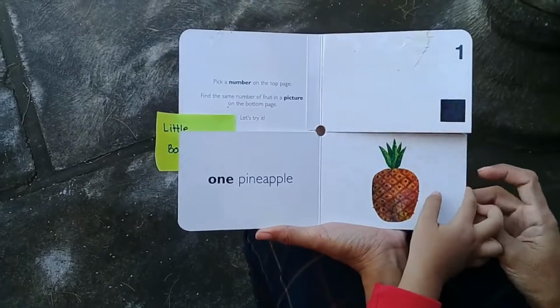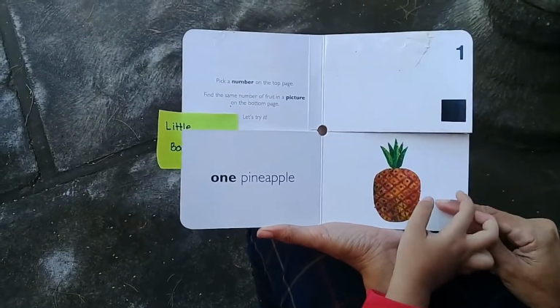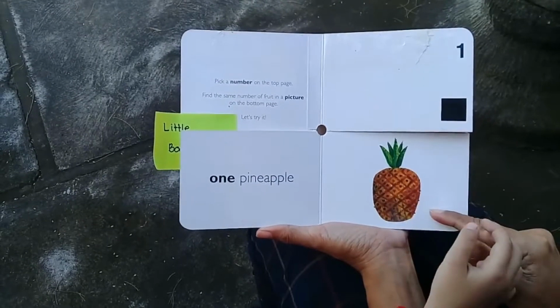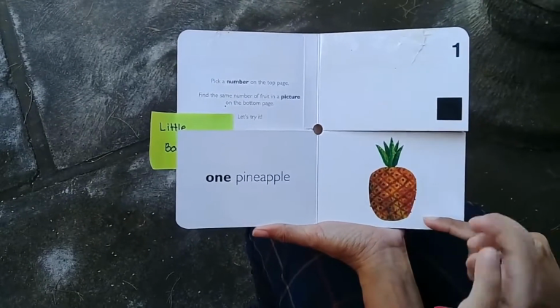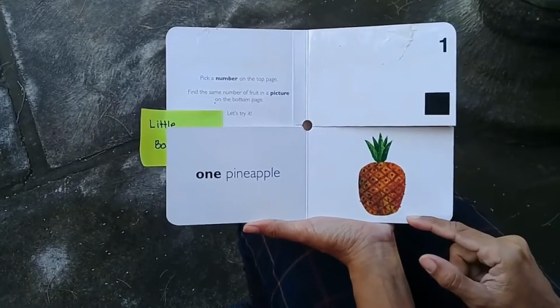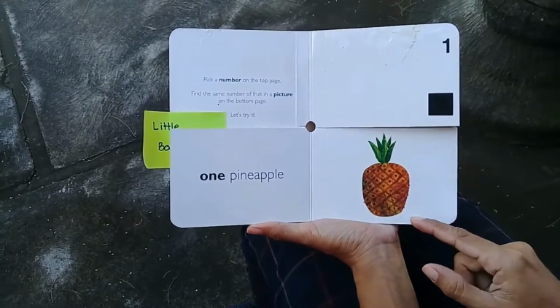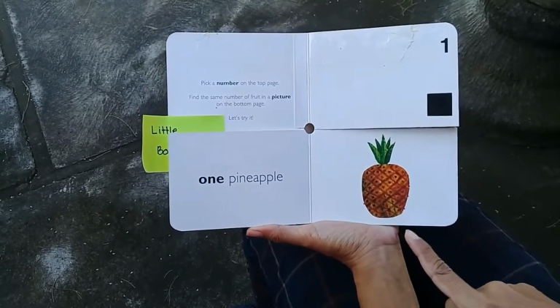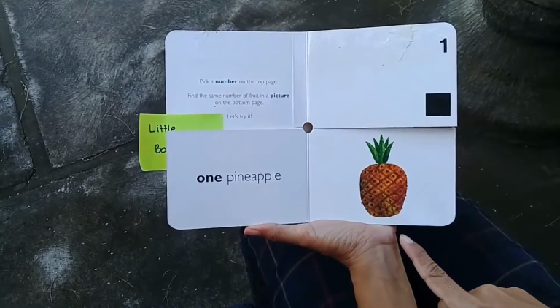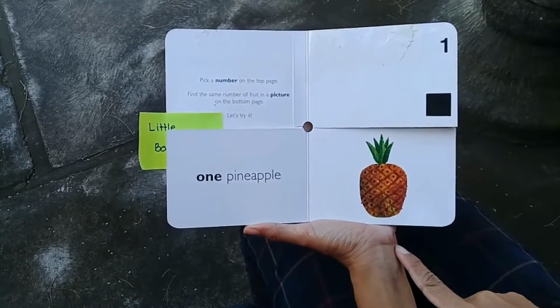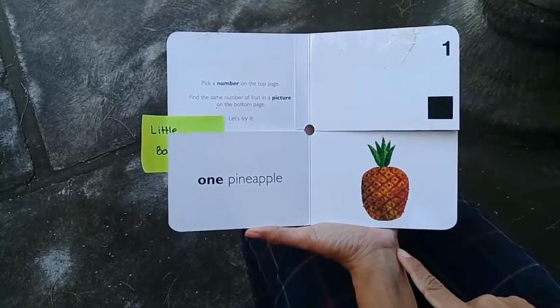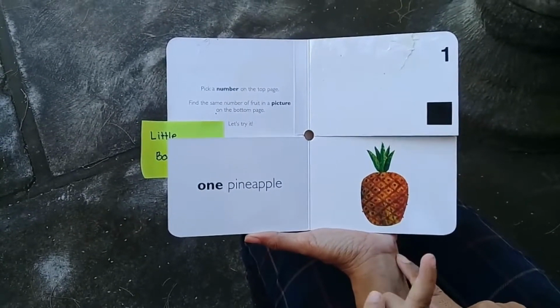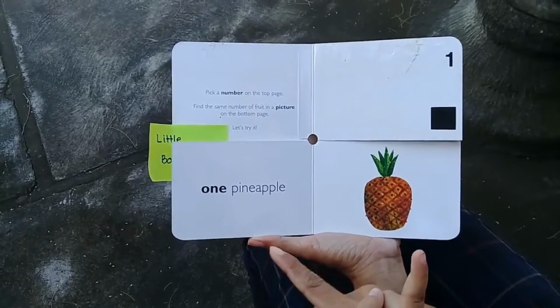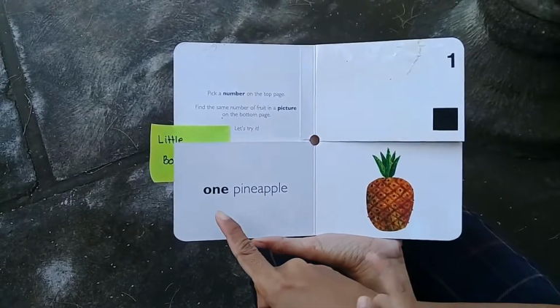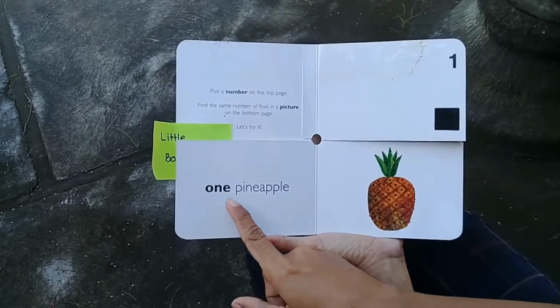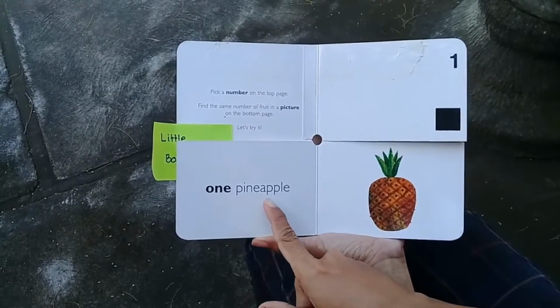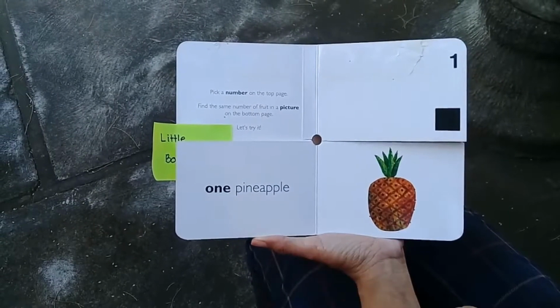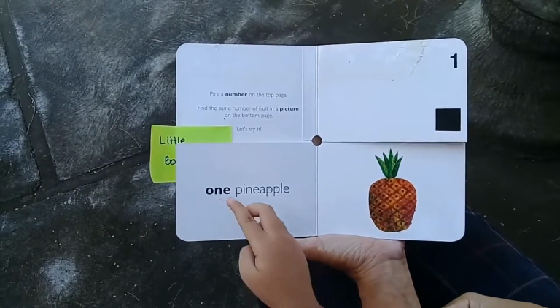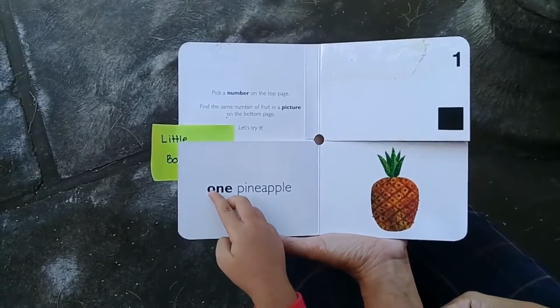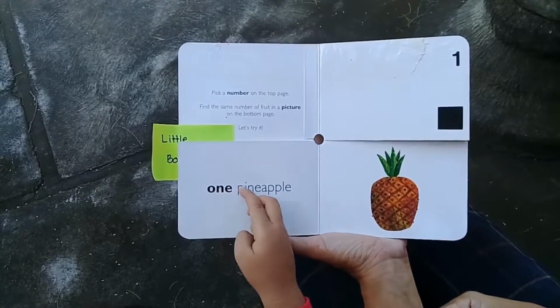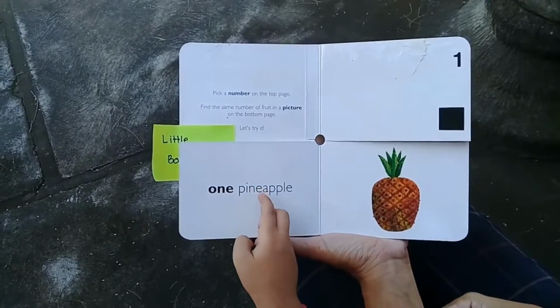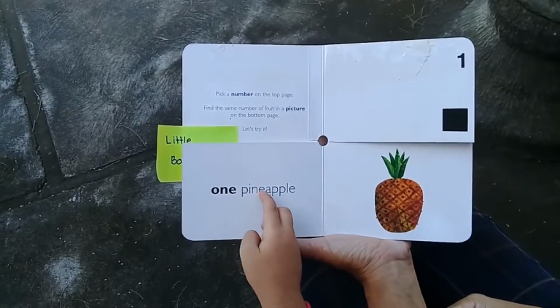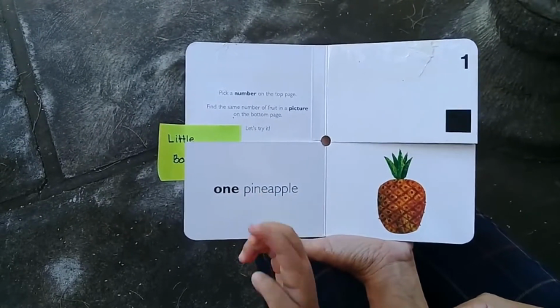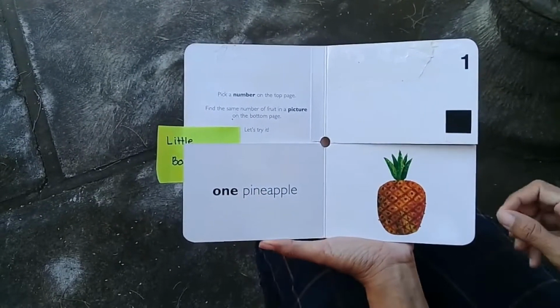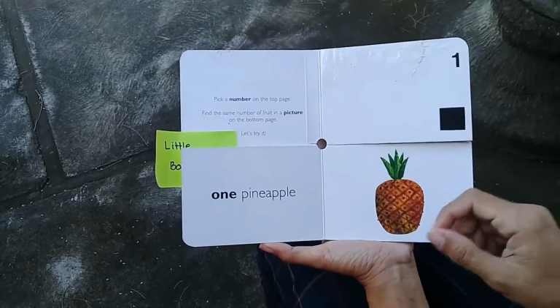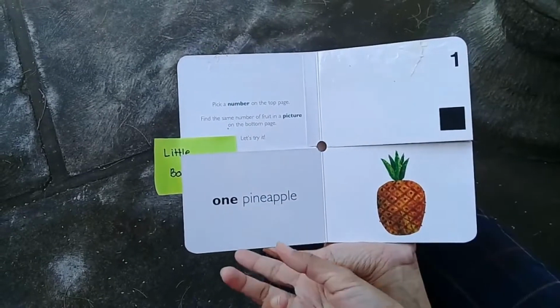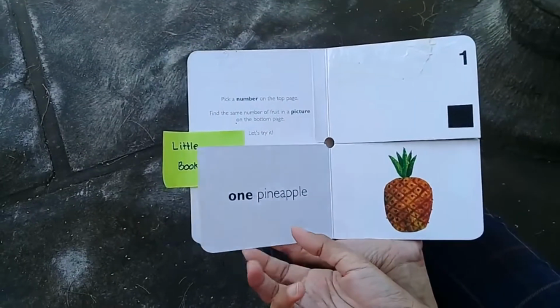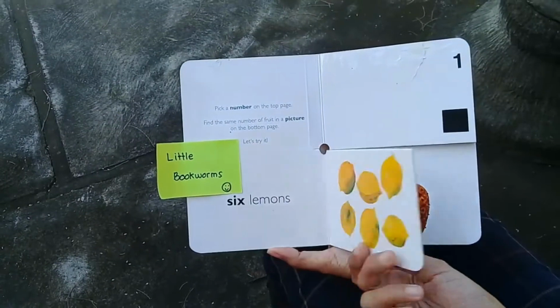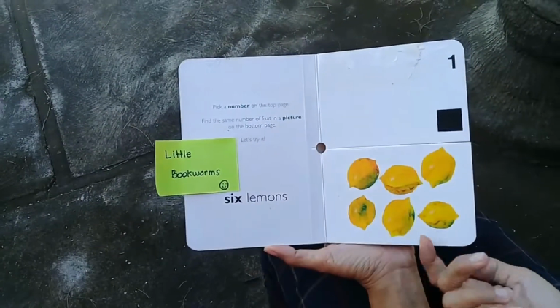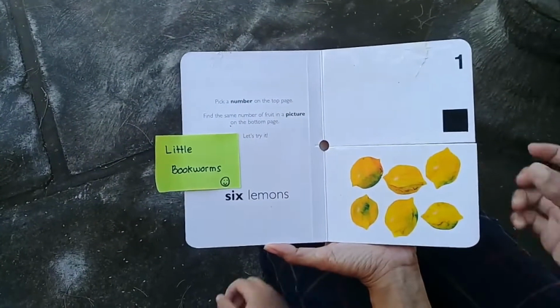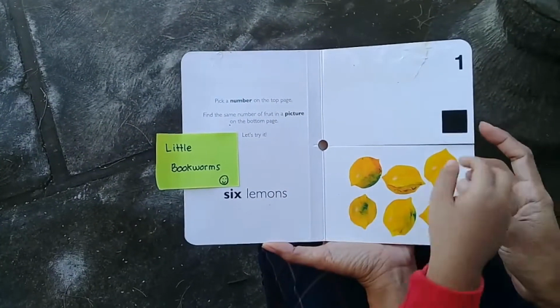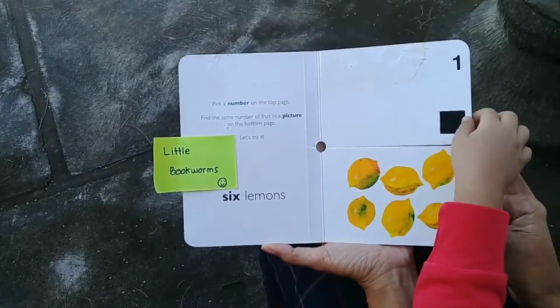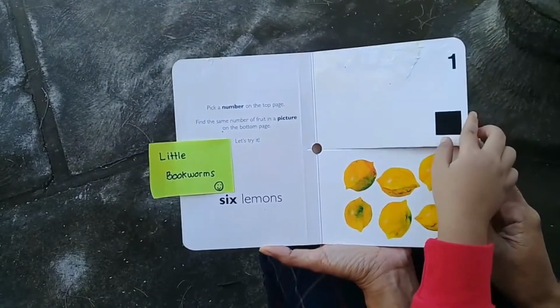What is this? Pineapple! How many pineapples? One. Now let's read: one pineapple. One pineapple. Okay, now let's cover this page. Can you turn the top page please?